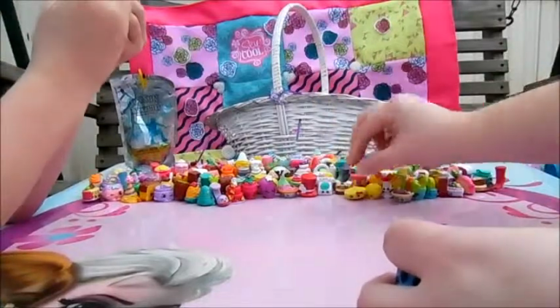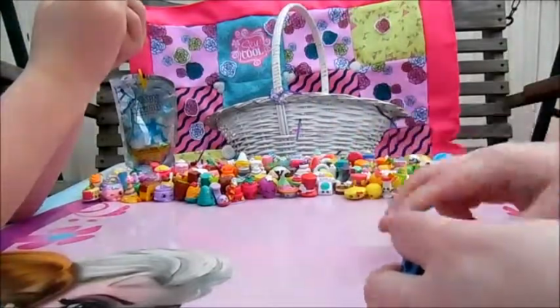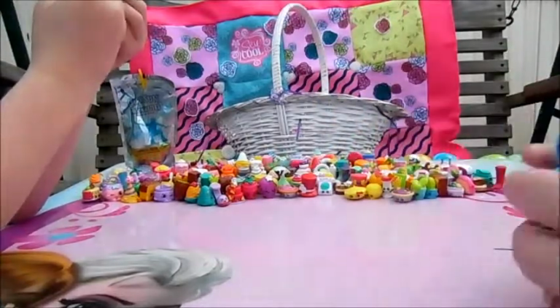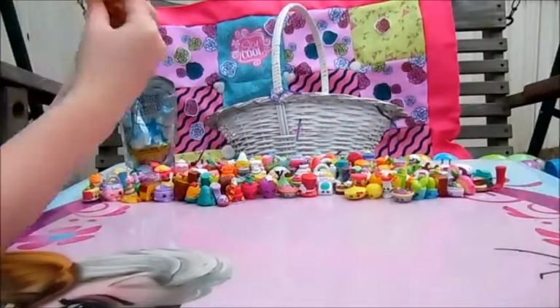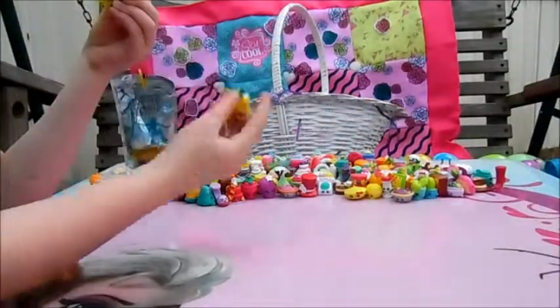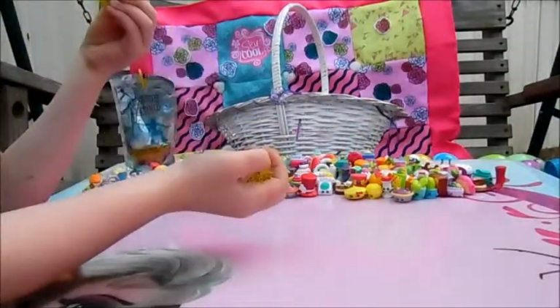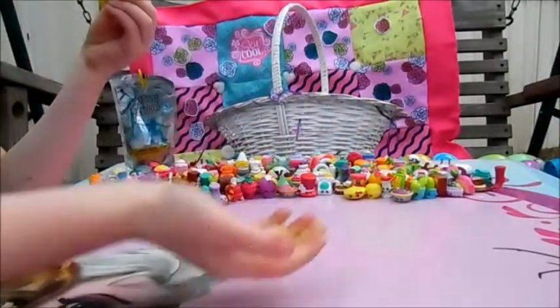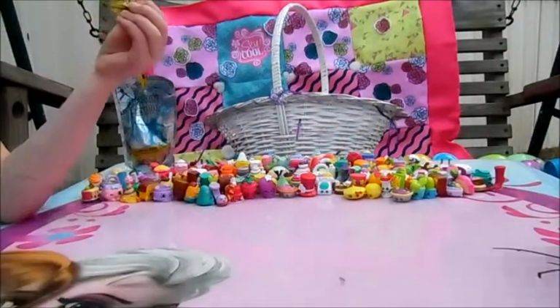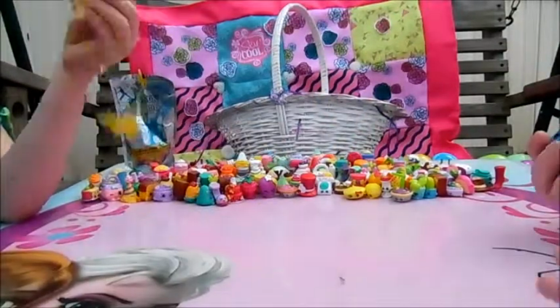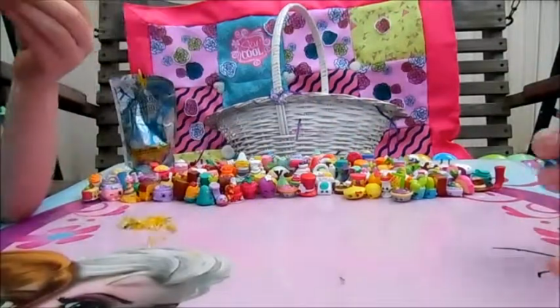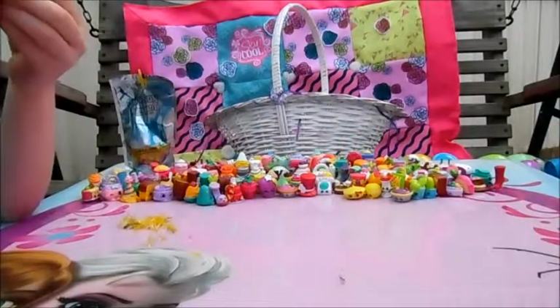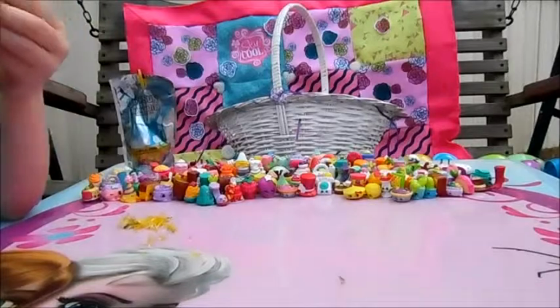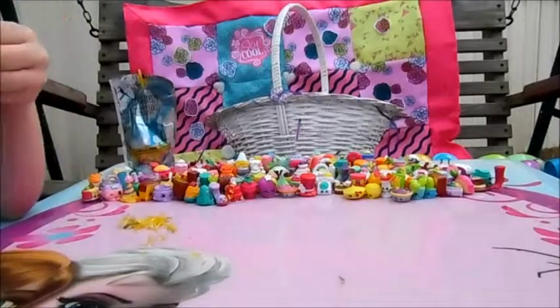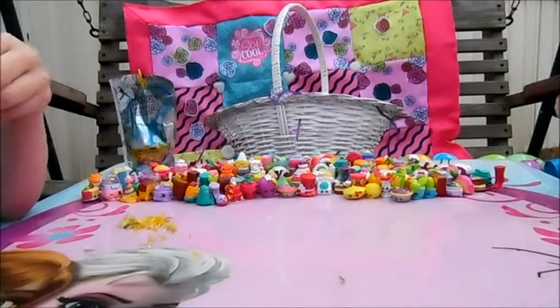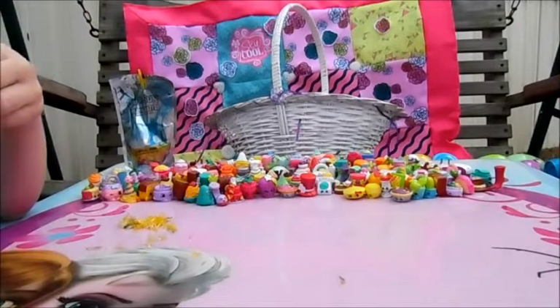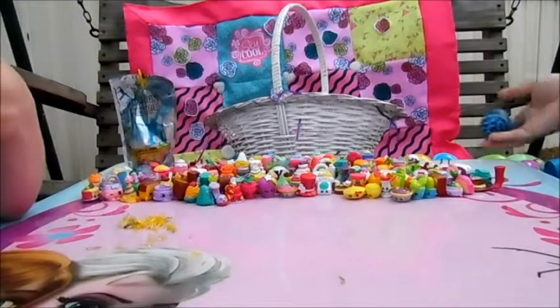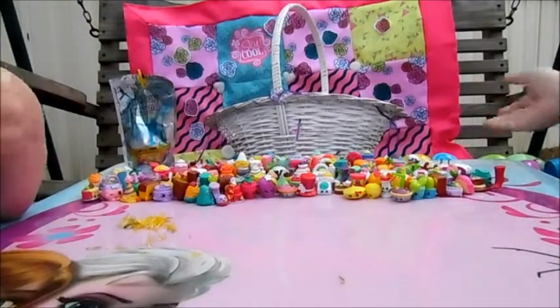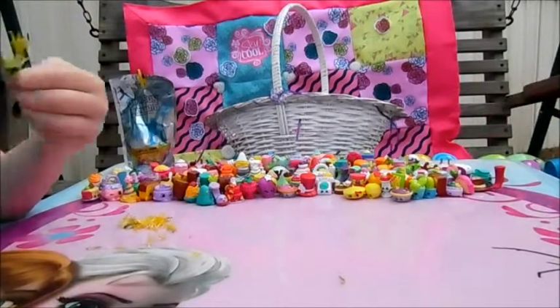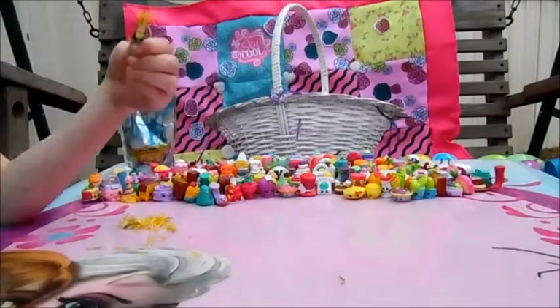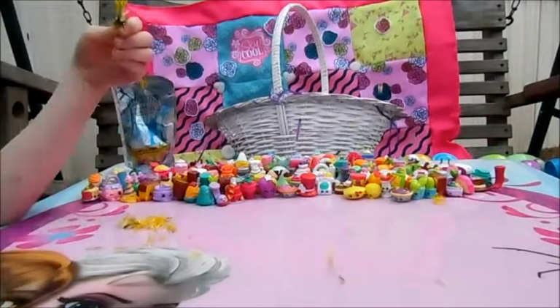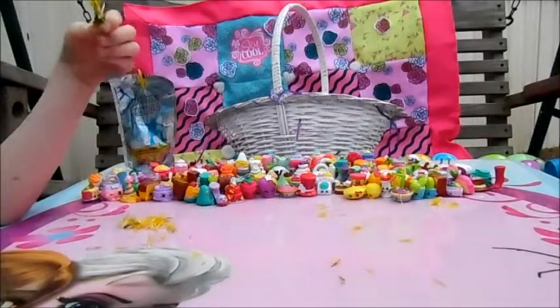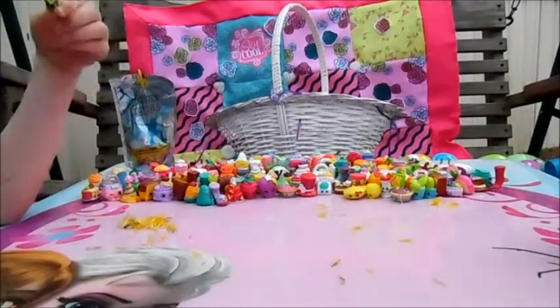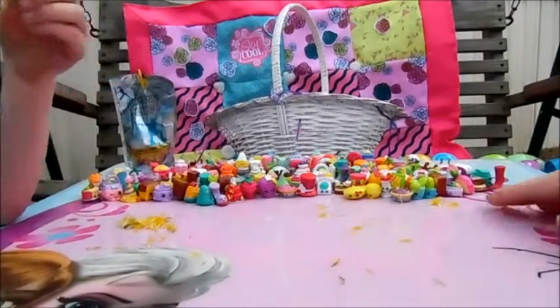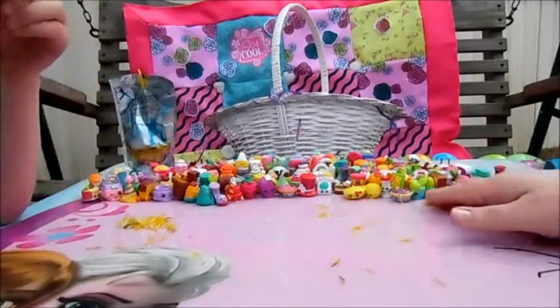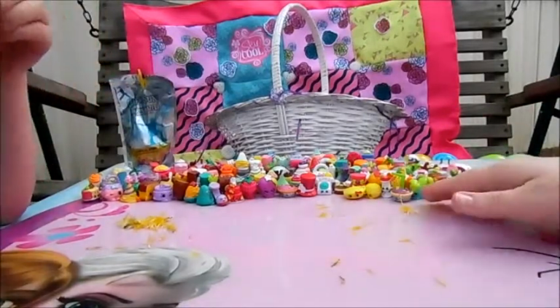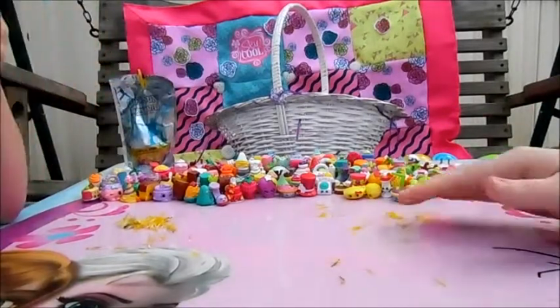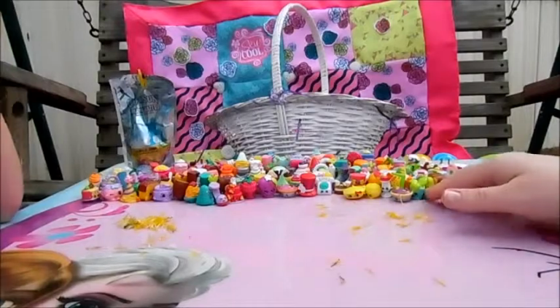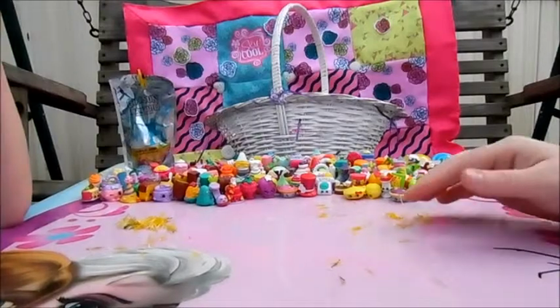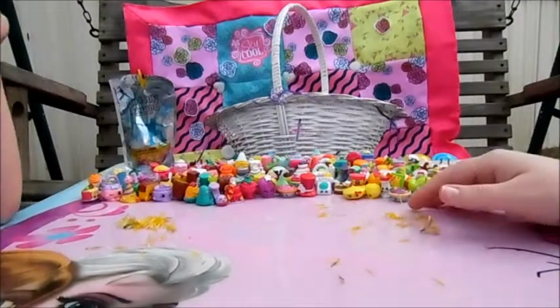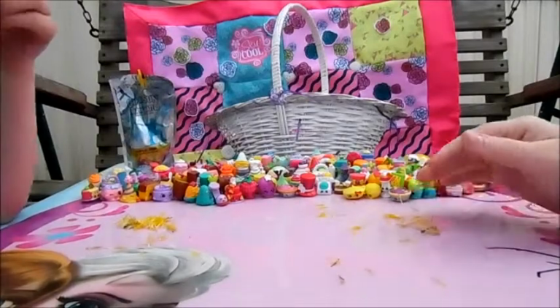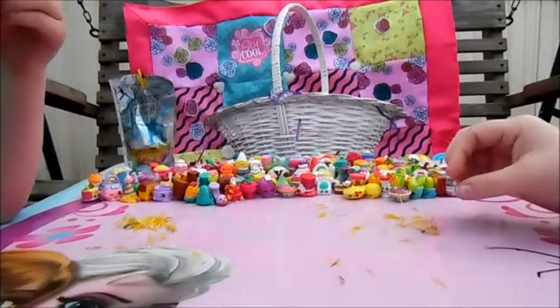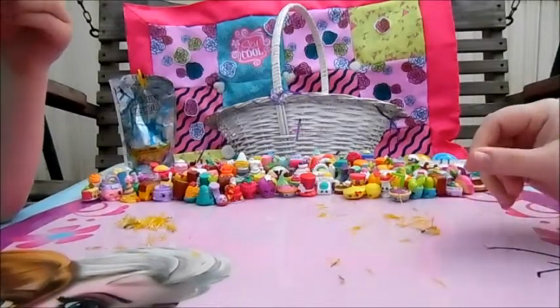All right, so that's it for all of our little Shopkins surprise egg videos. So until next time, bye bye!